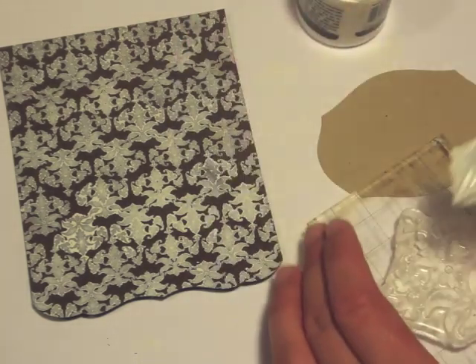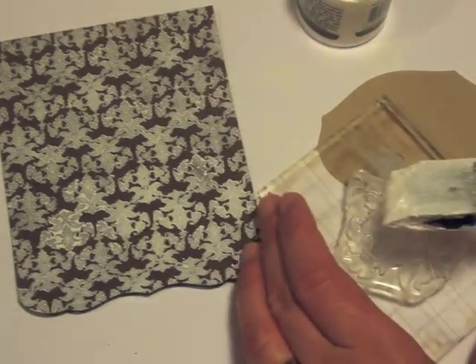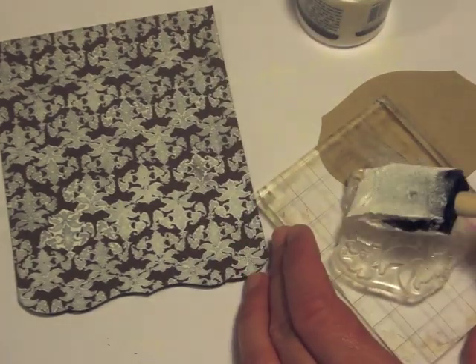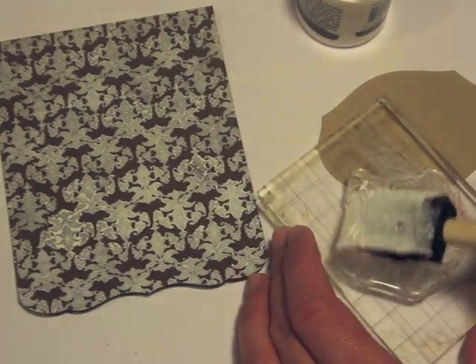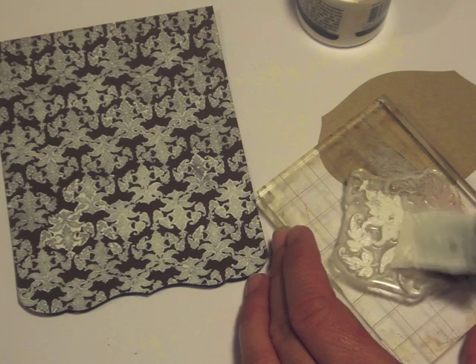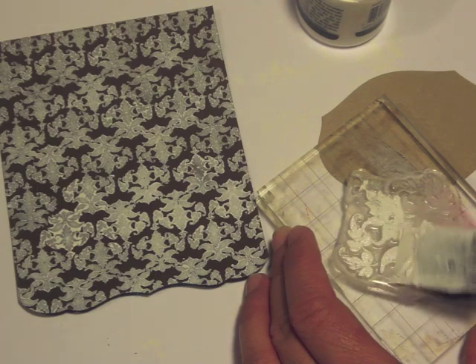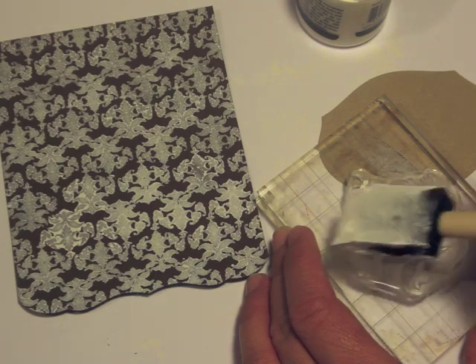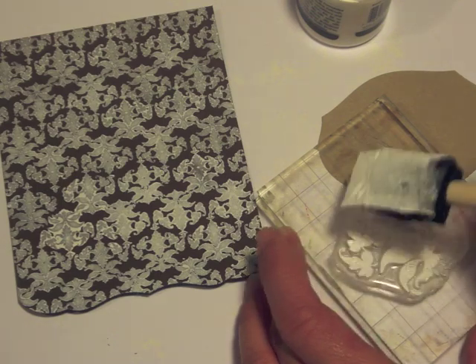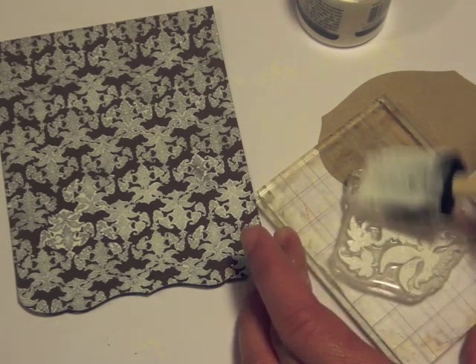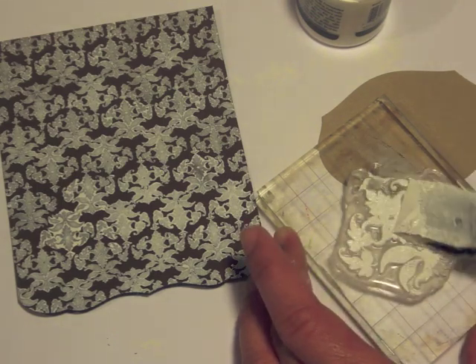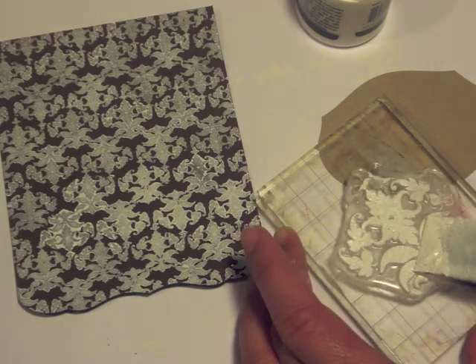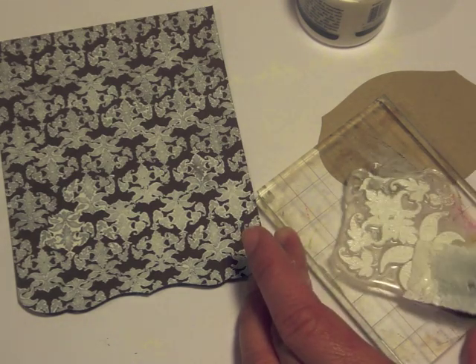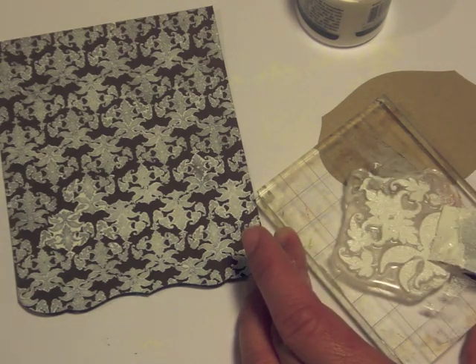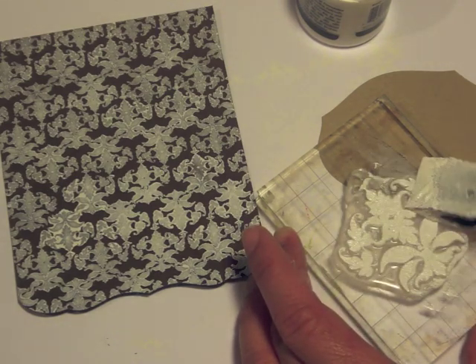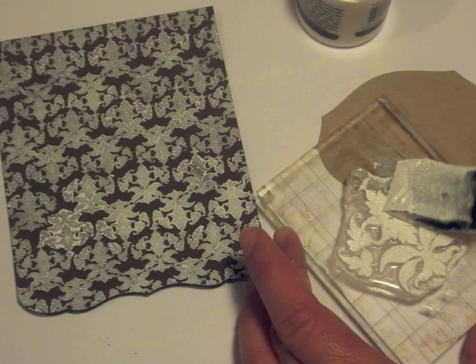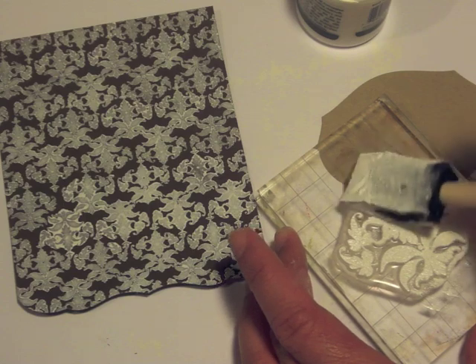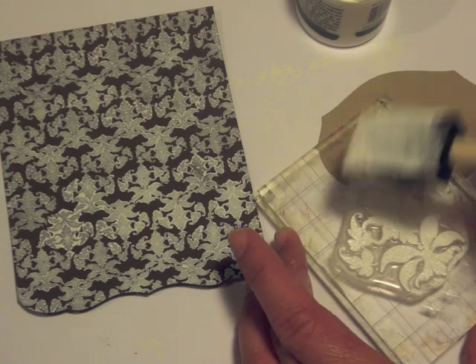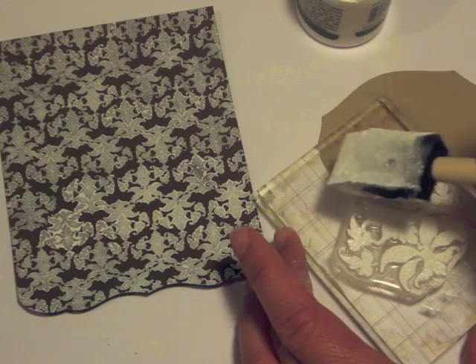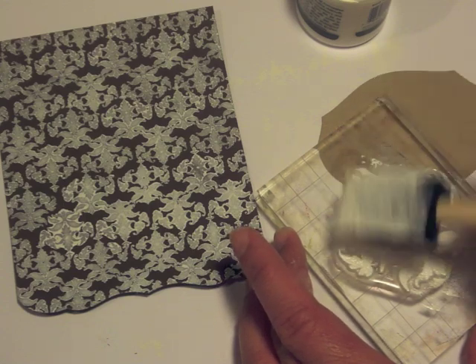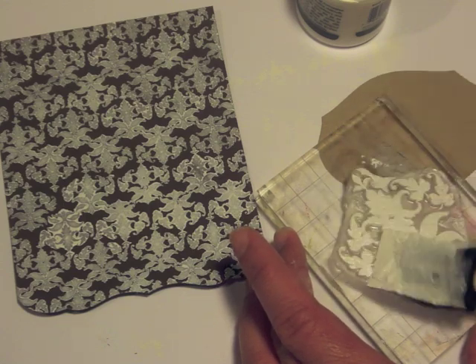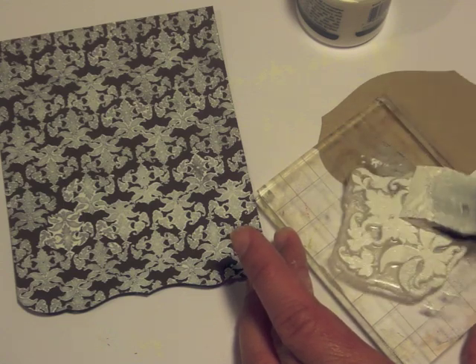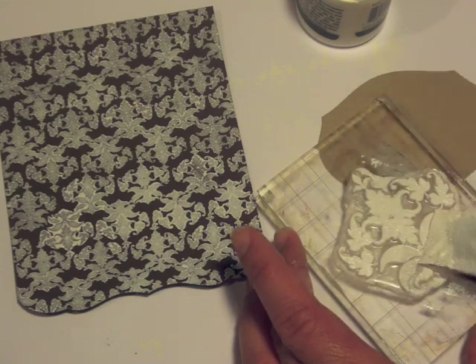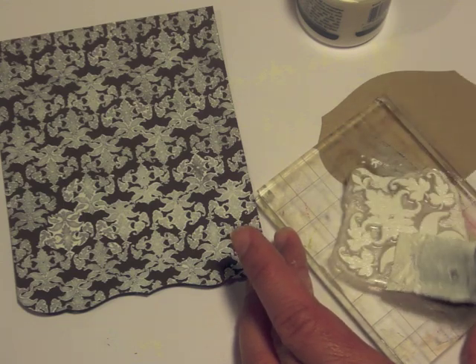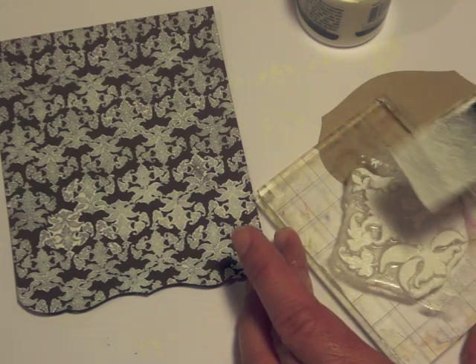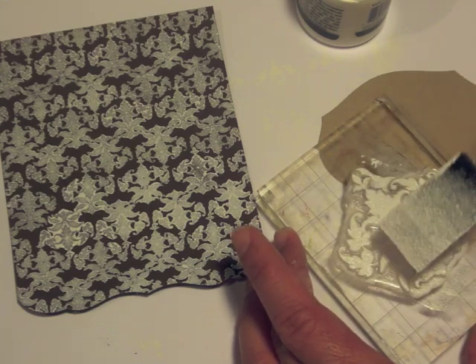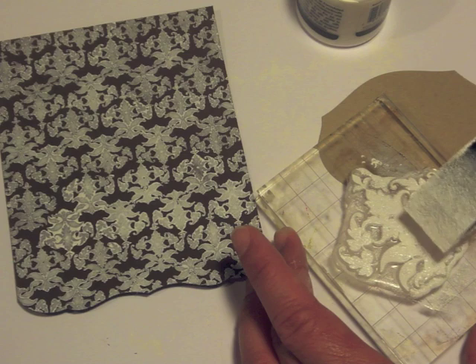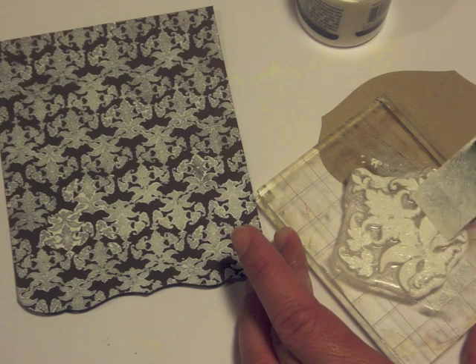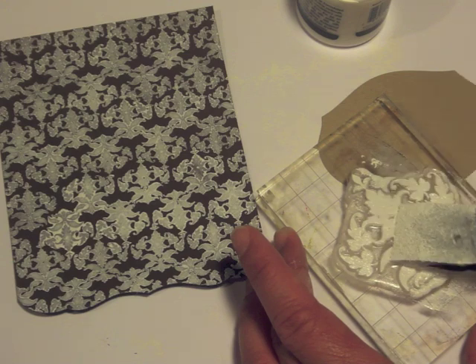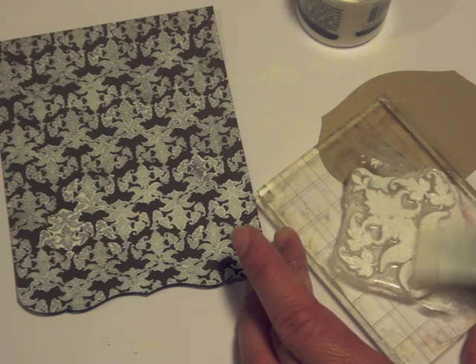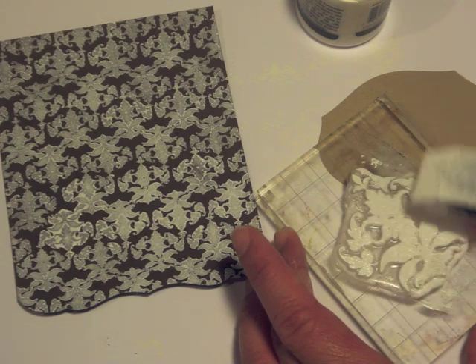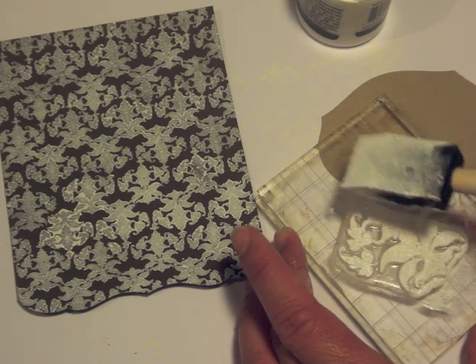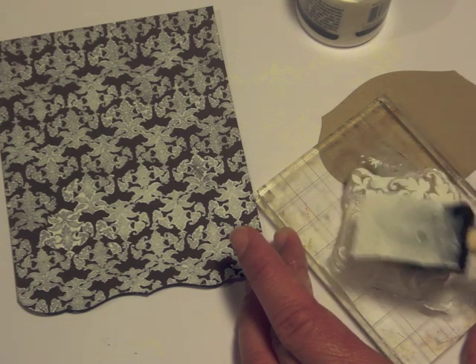There's my background all done. I cut the bottom with an edger, and then we're going to ink up with acrylic paint another image from the Damask Design Set for our focal point of the card.